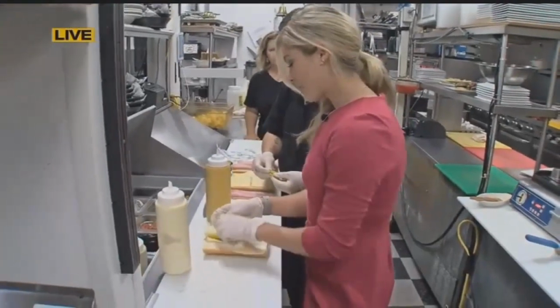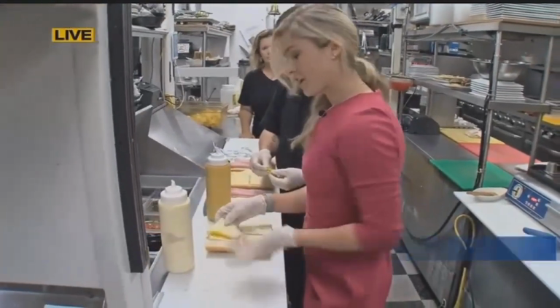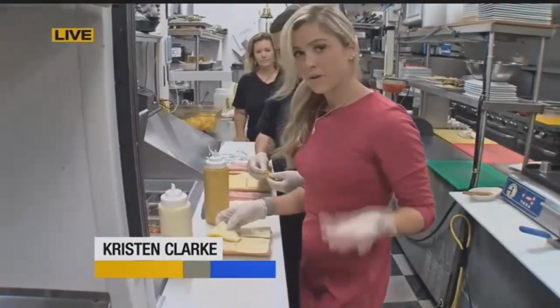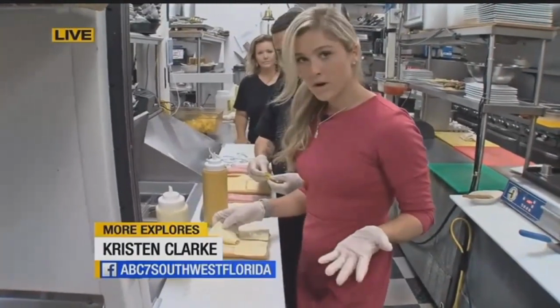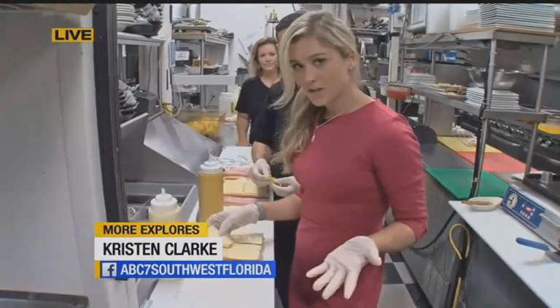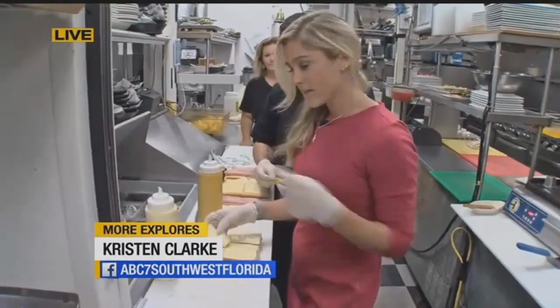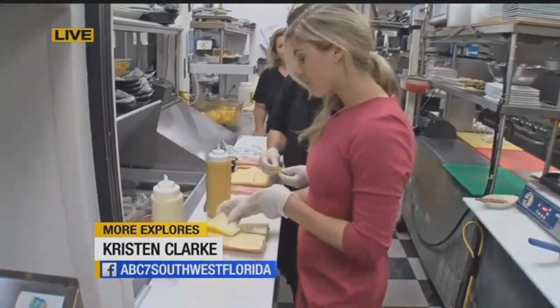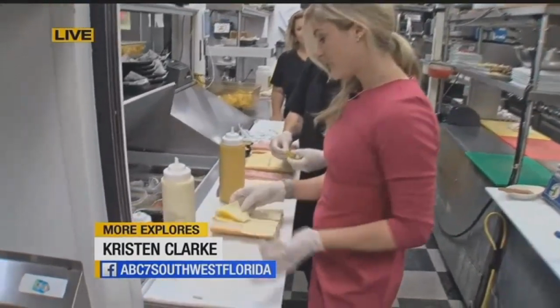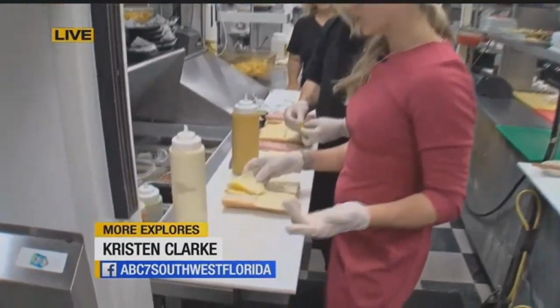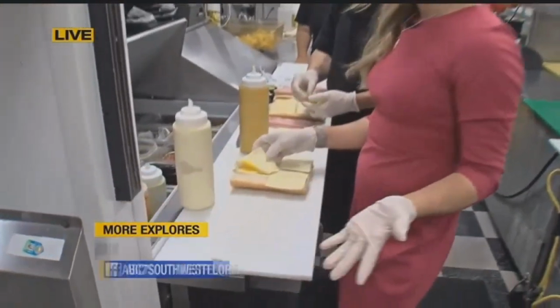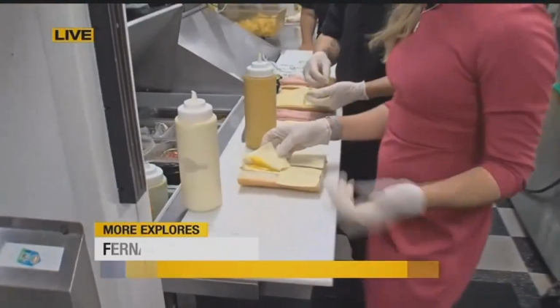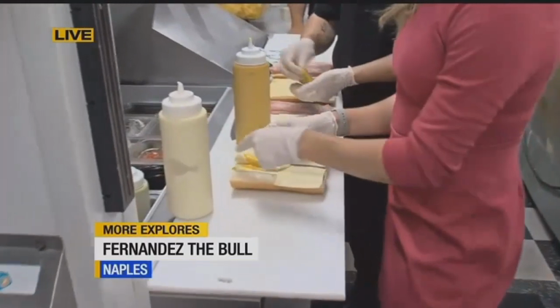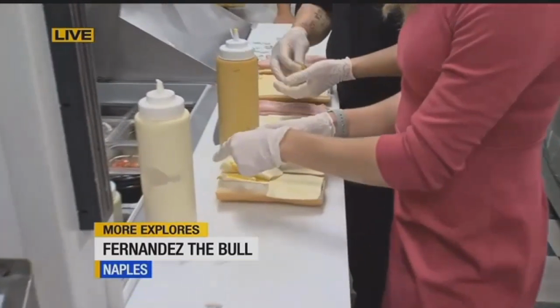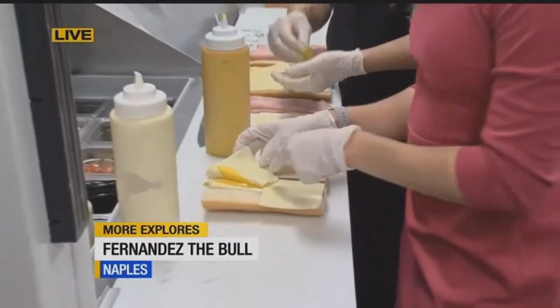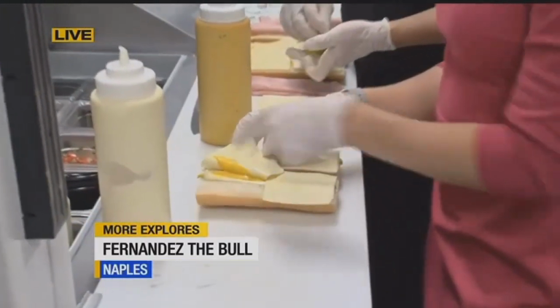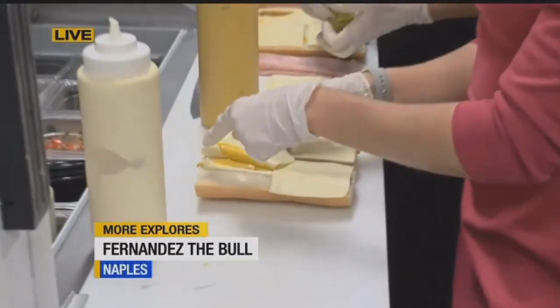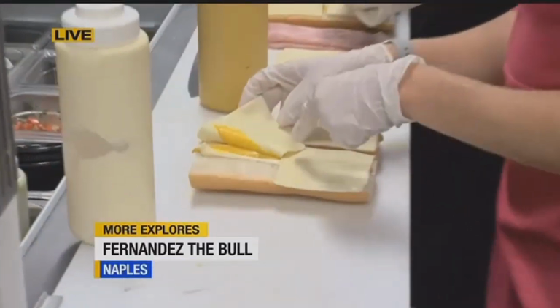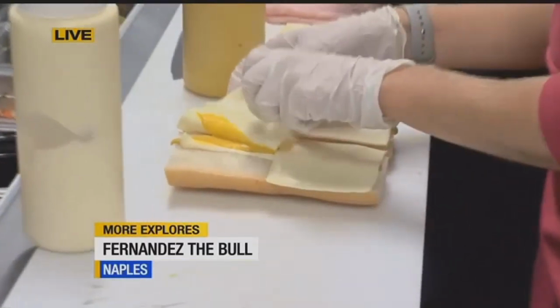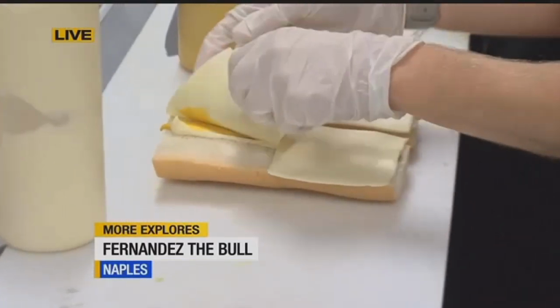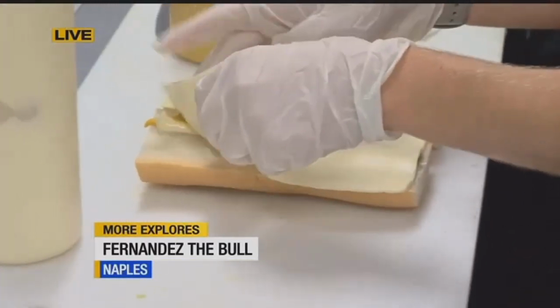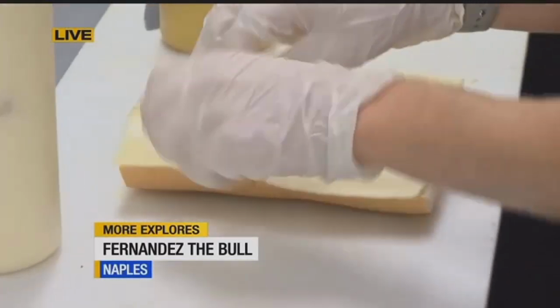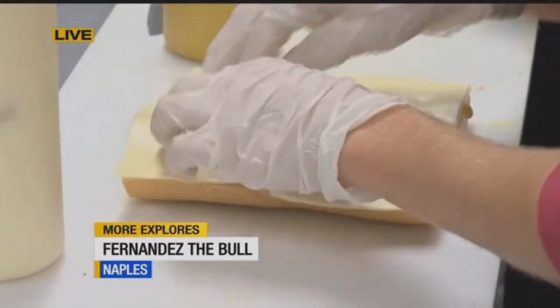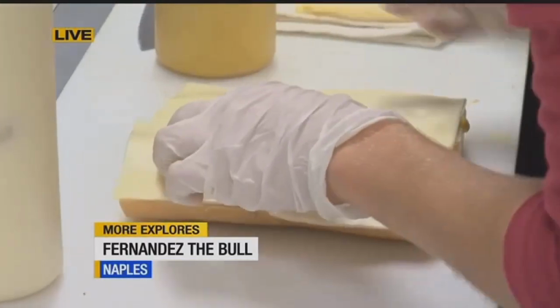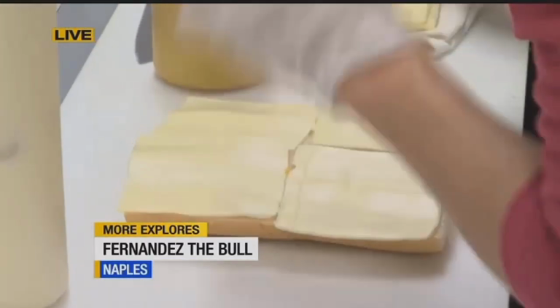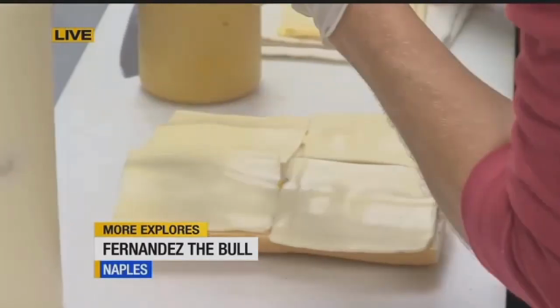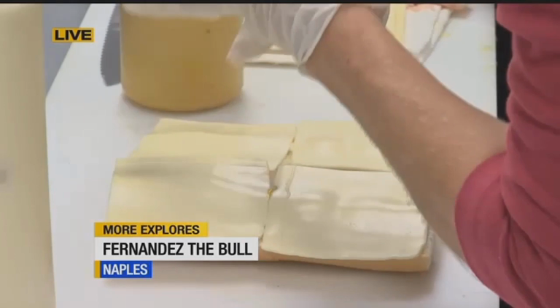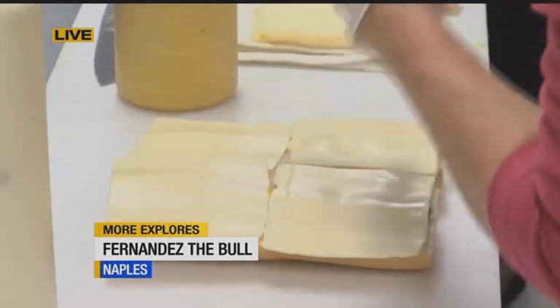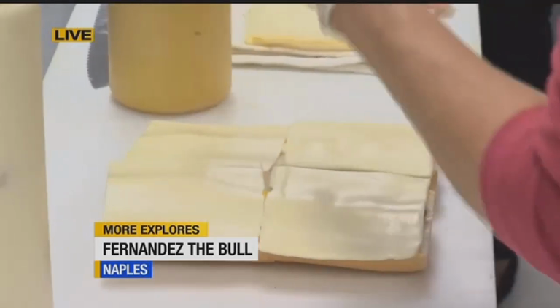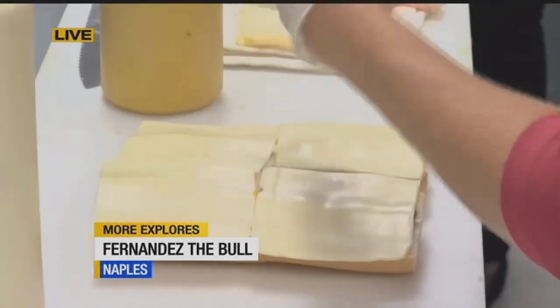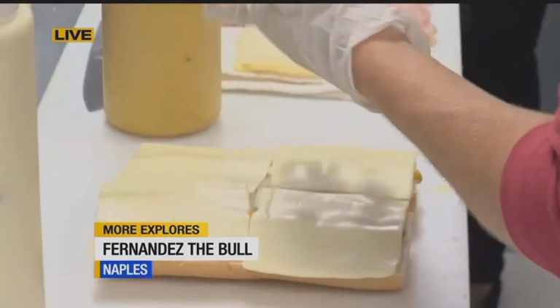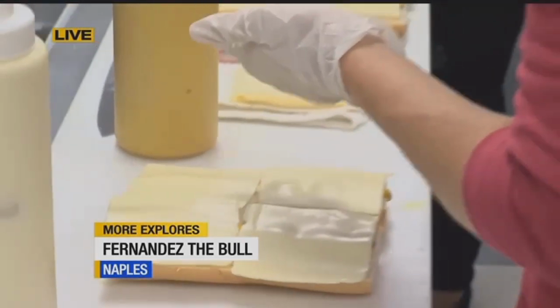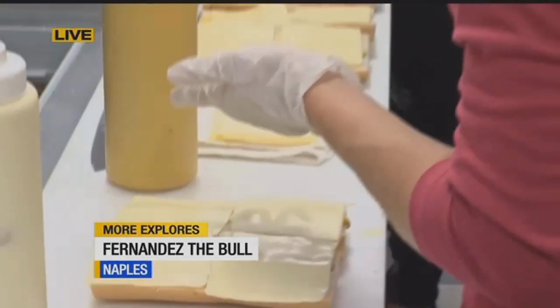Good morning, Jen and Greg. The pork is all done. Now we're putting the sandwich together. So I've already started. You can see you just do some mustard, some mayonnaise. Then we put some cheese on top. Stephanie, I'm going to let you take over because you're the one.